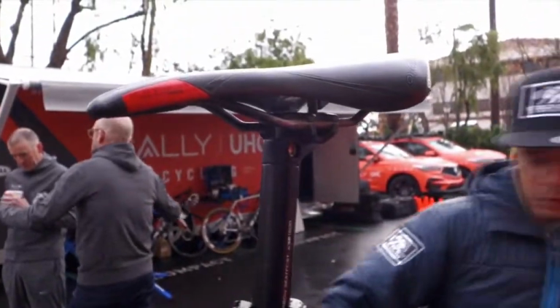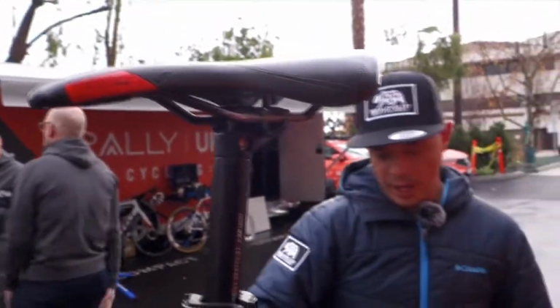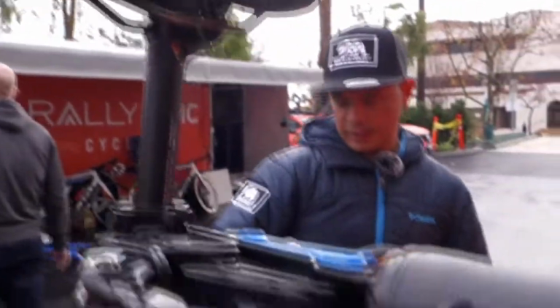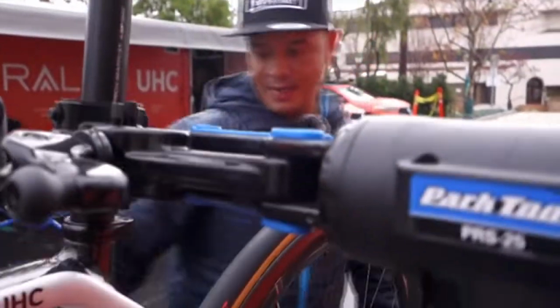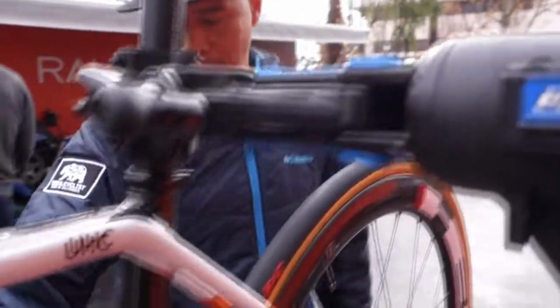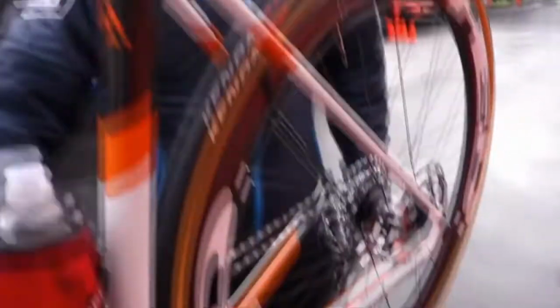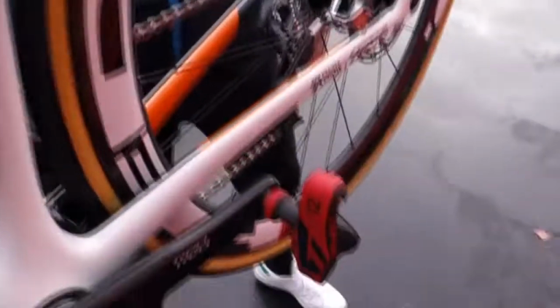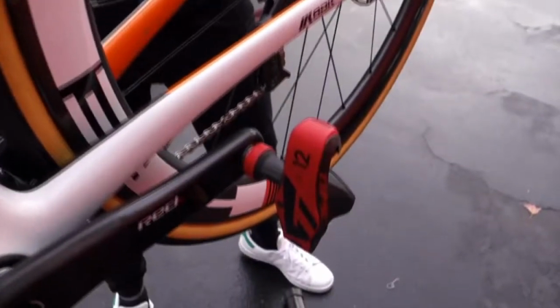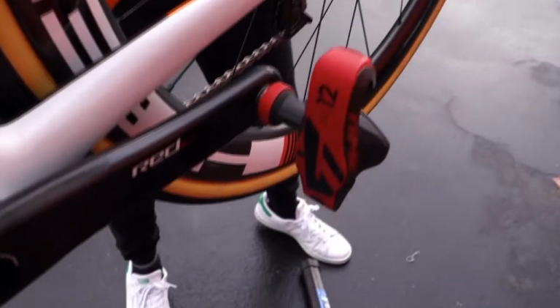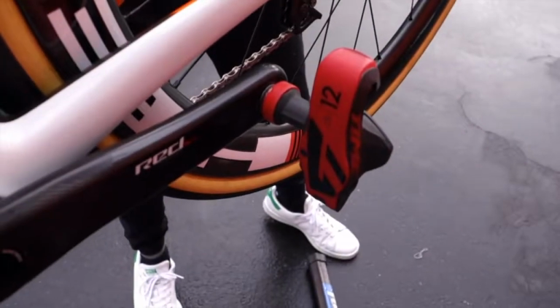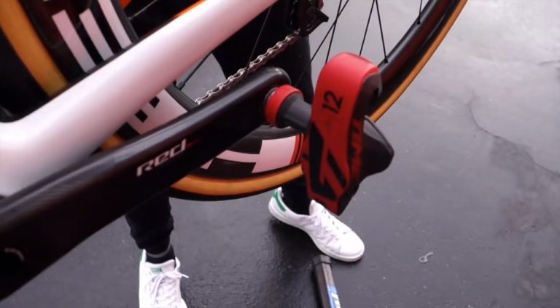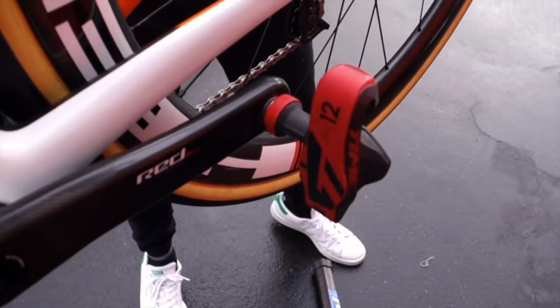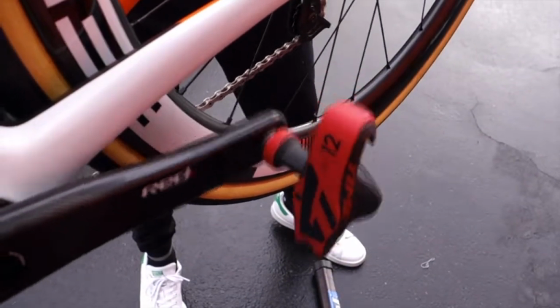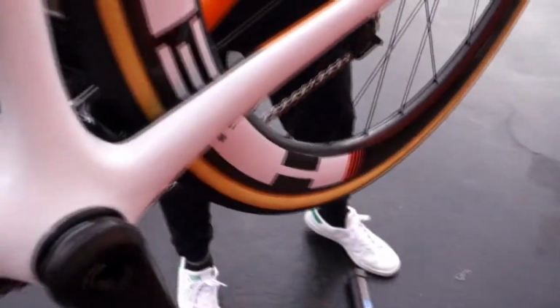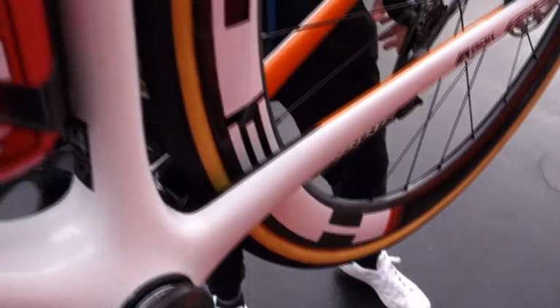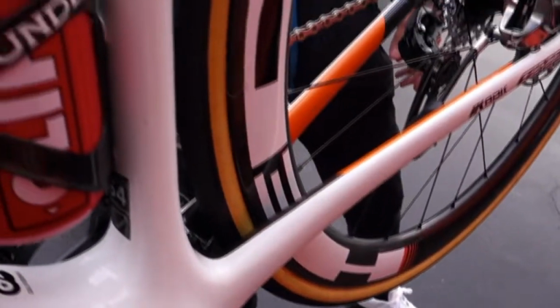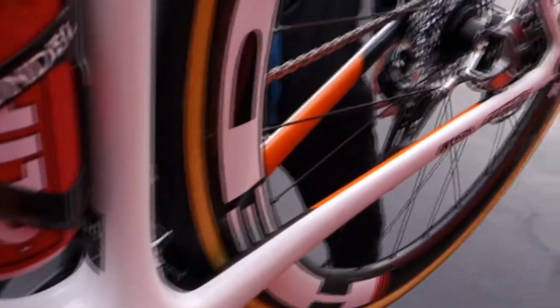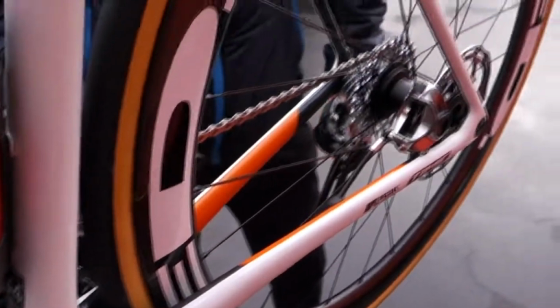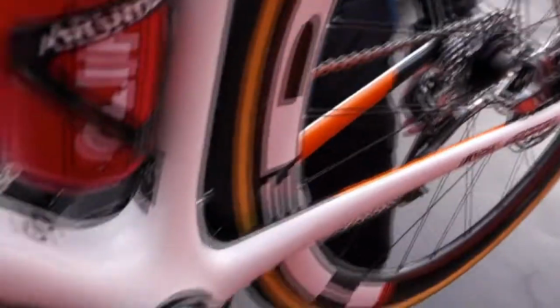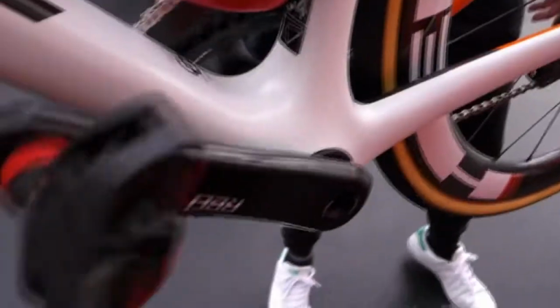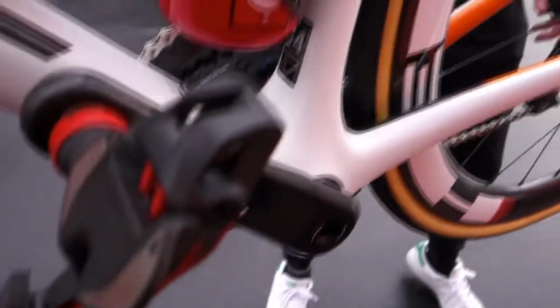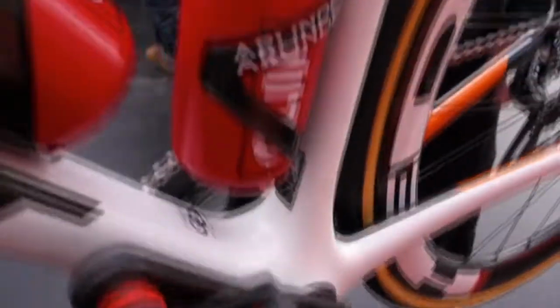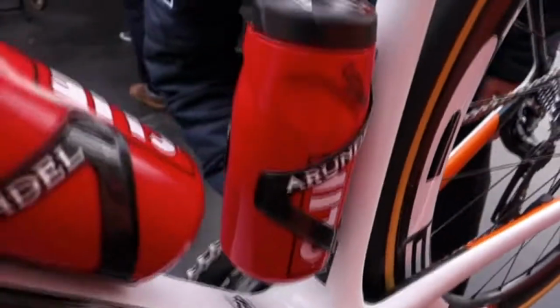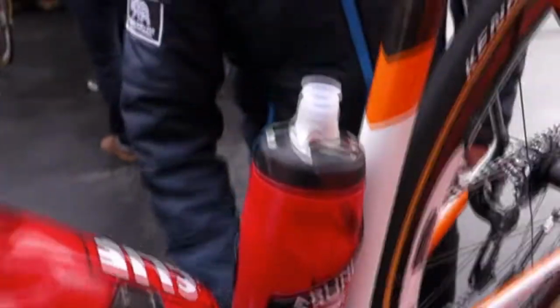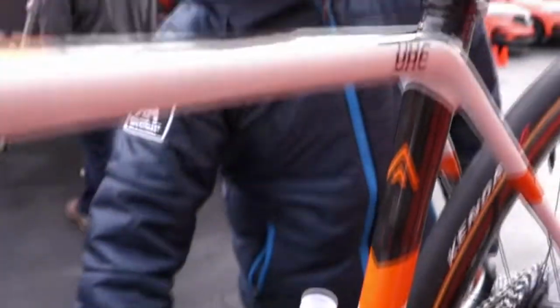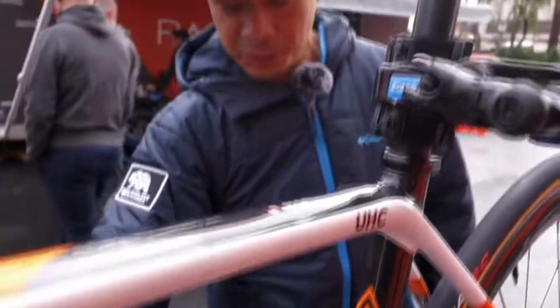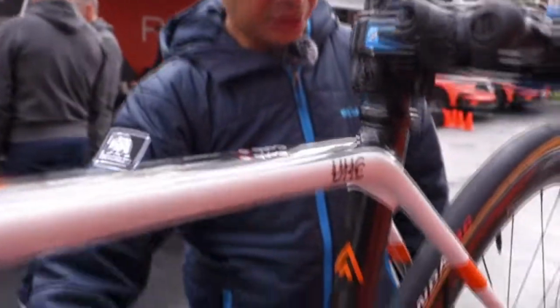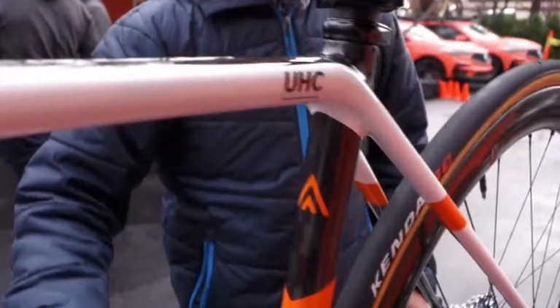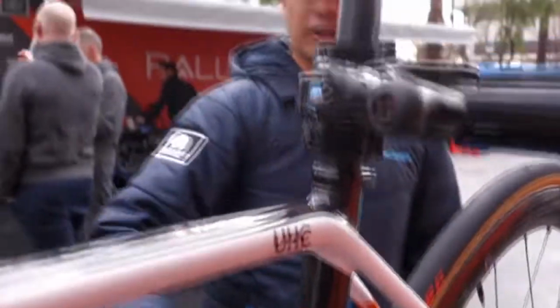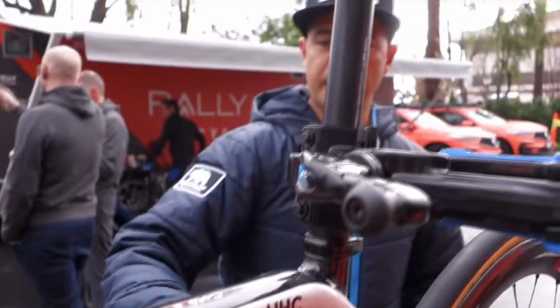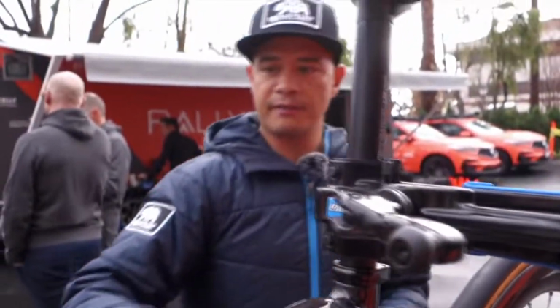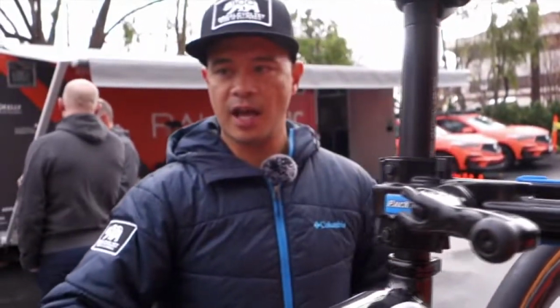We've got Time pedals, and then it looks like the SRAM Red cranks. I think this is 175 millimeters, which is pretty long for a bike of this size.